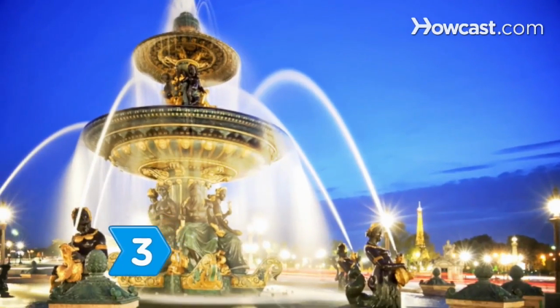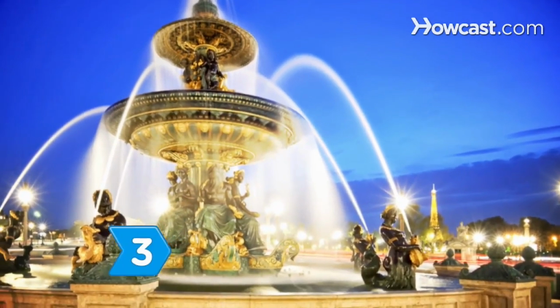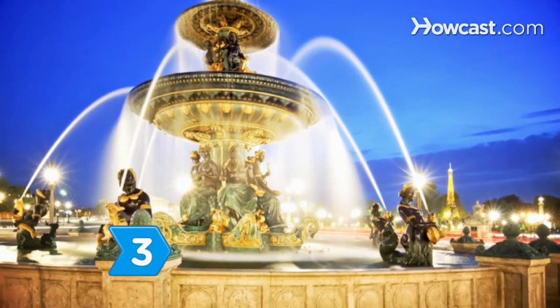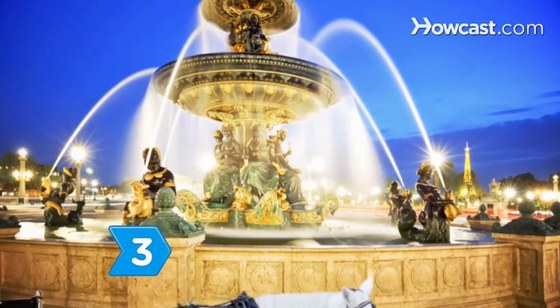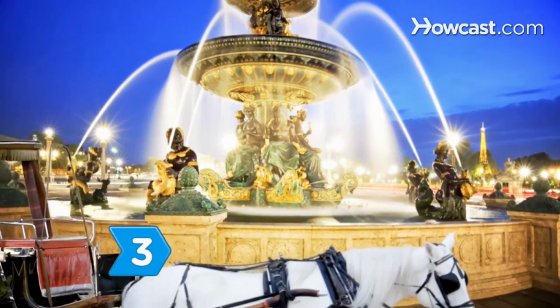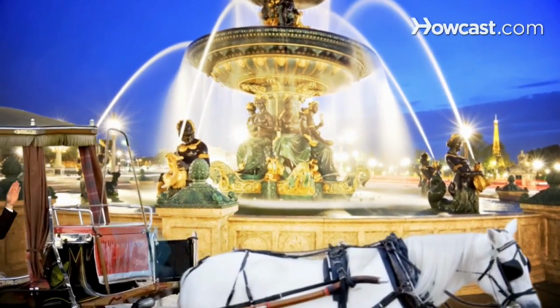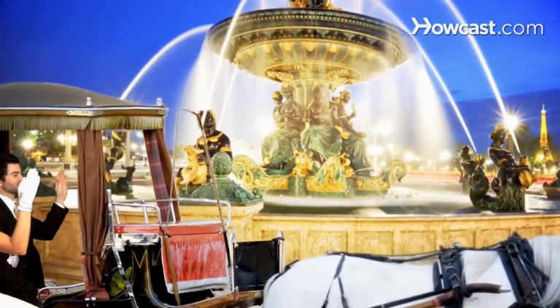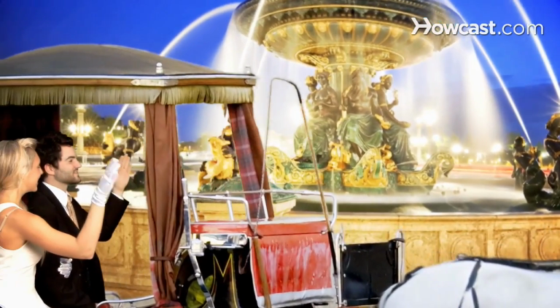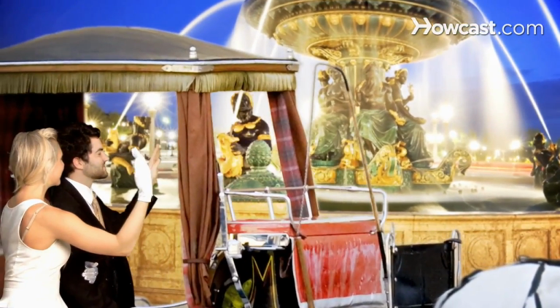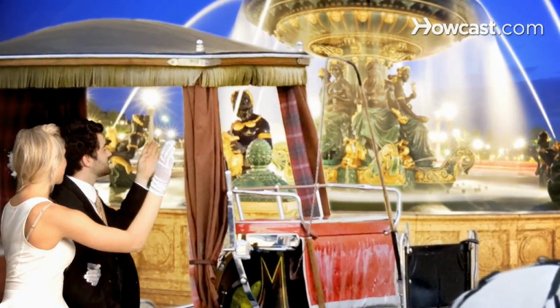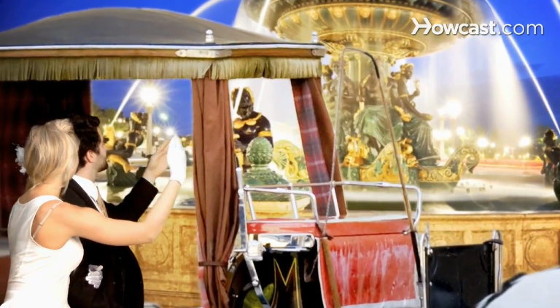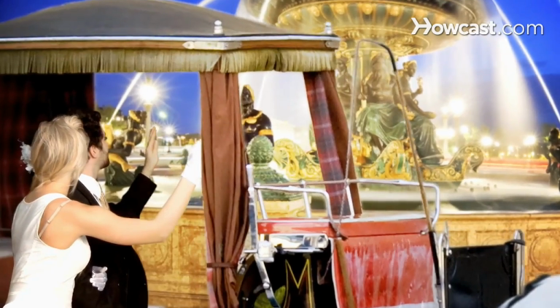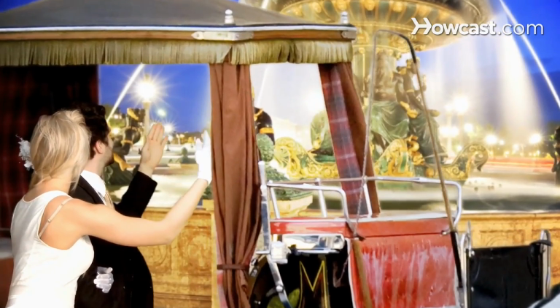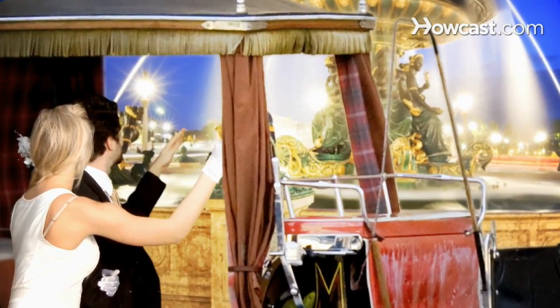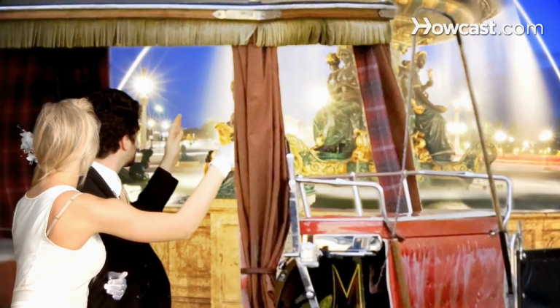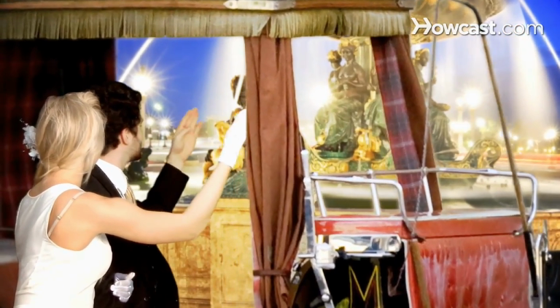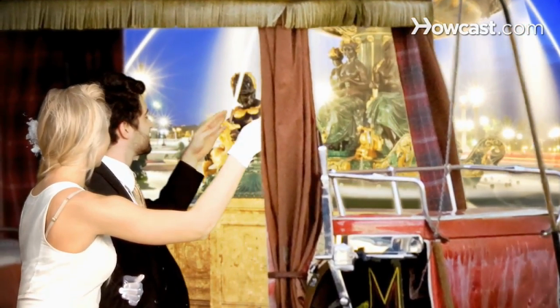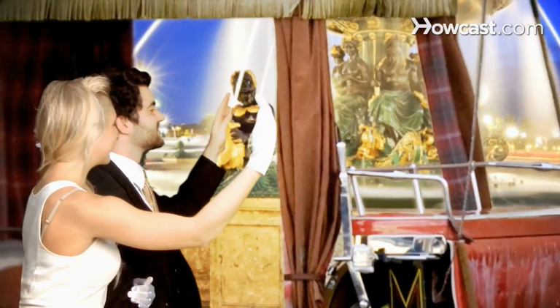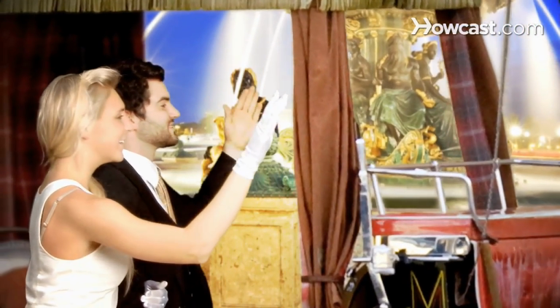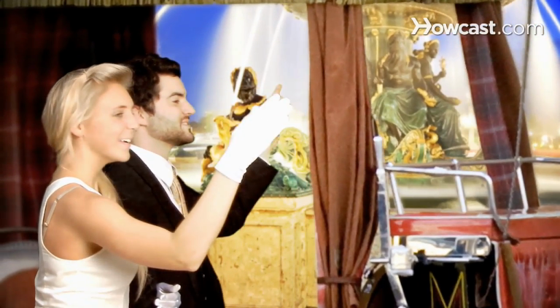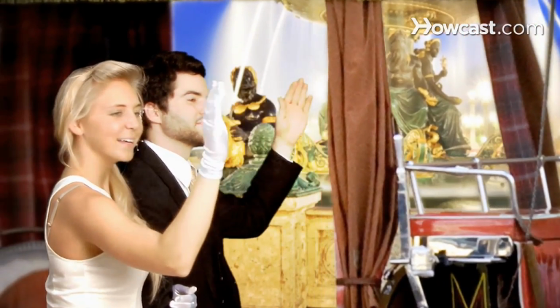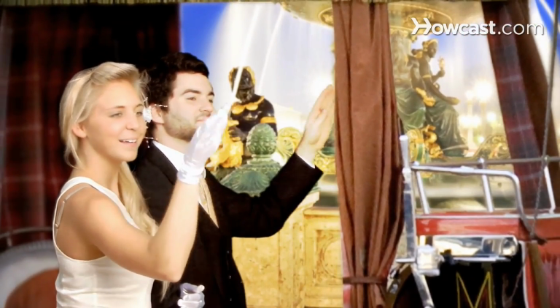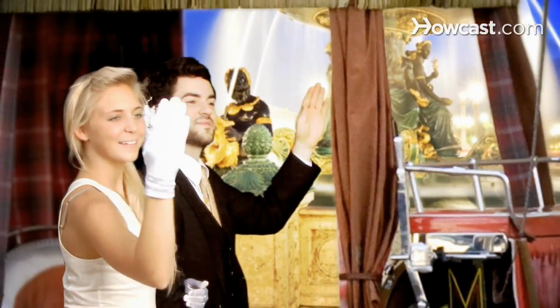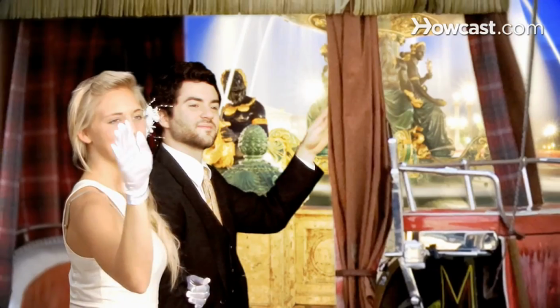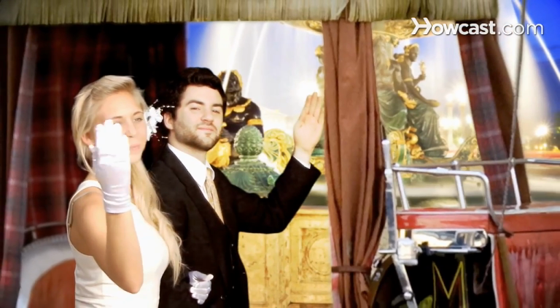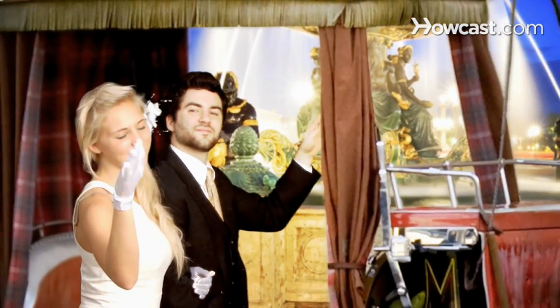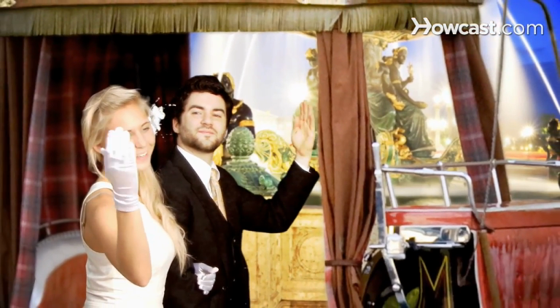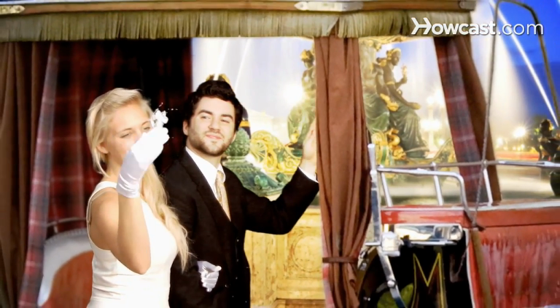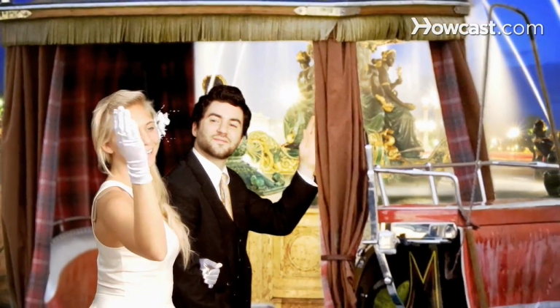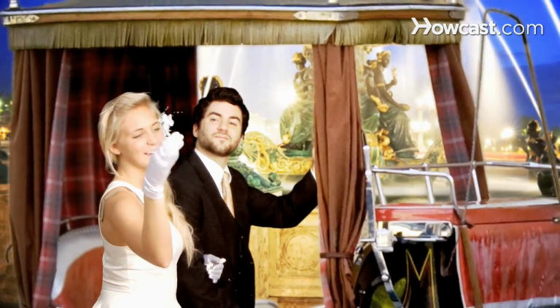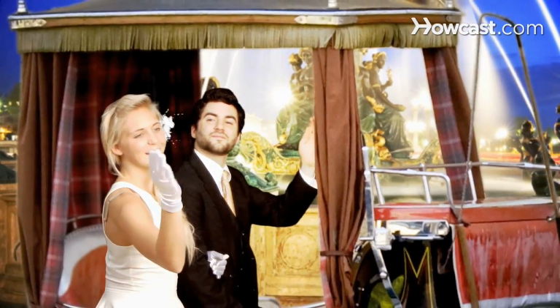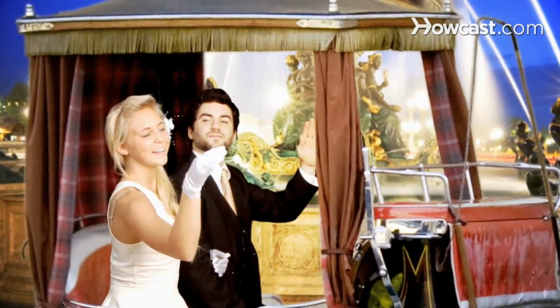Step 3. Hire a horse-drawn carriage to carry the bride and groom from the ceremony to the reception. Publicize the path your carriage will take so people who haven't been invited can pay their respects. You can't have a royal wedding without adoring subjects.